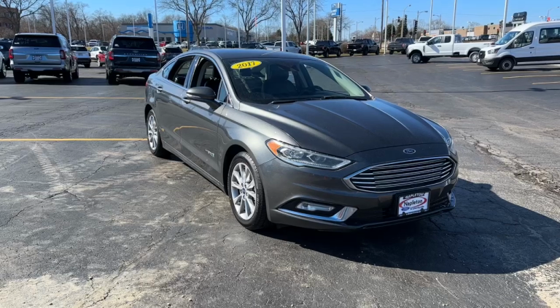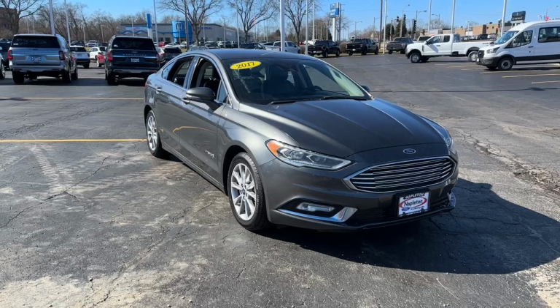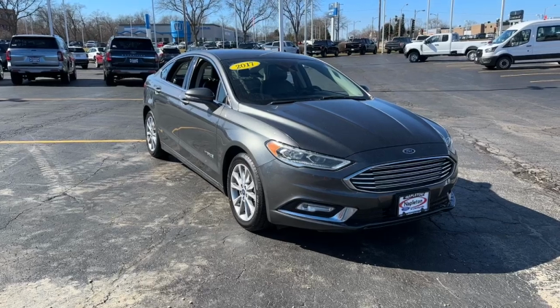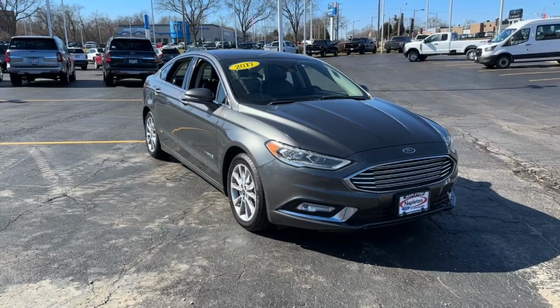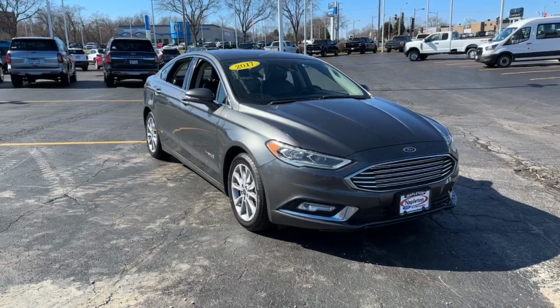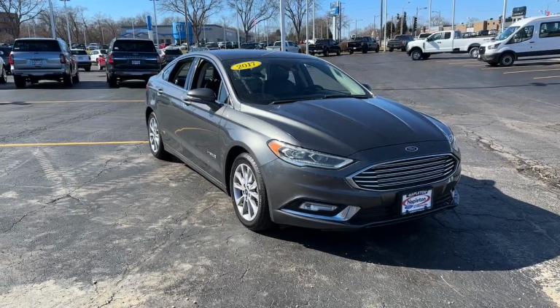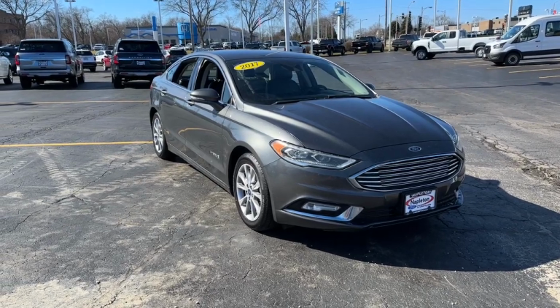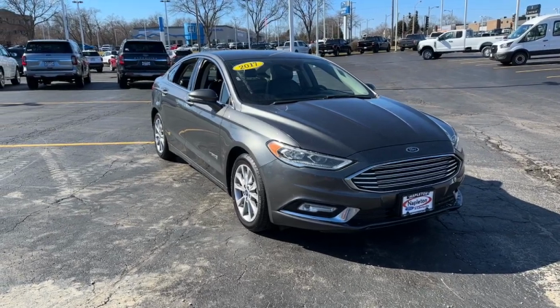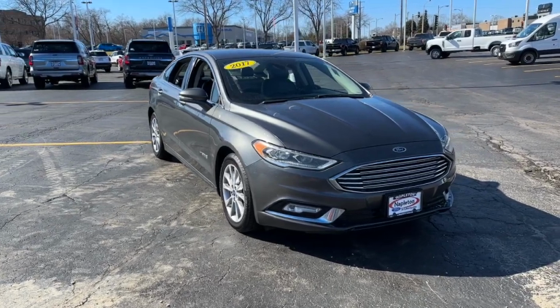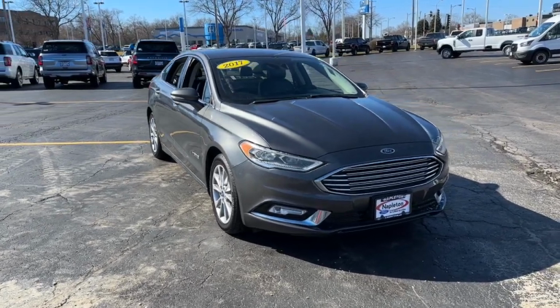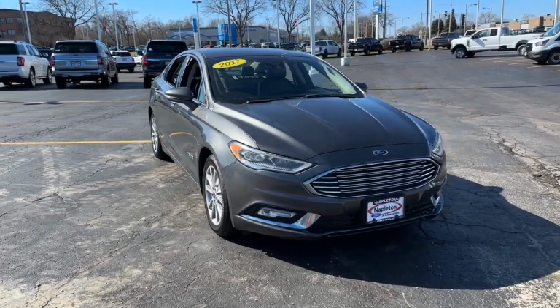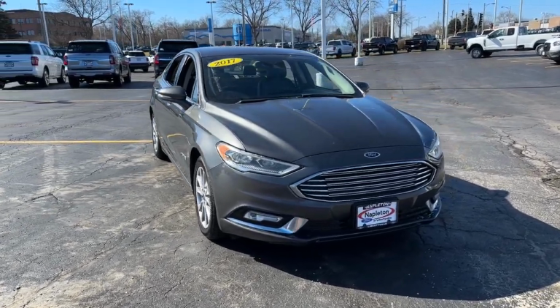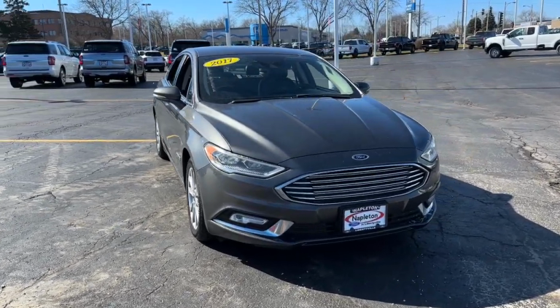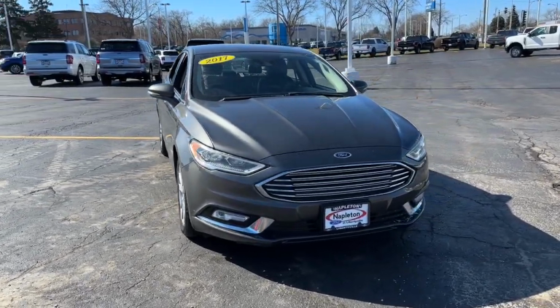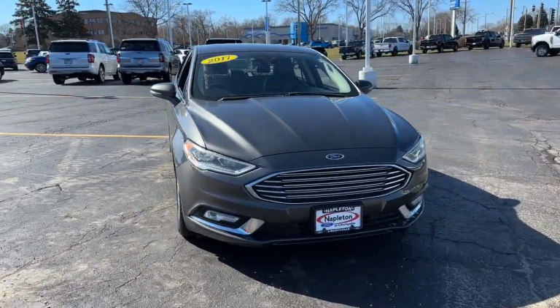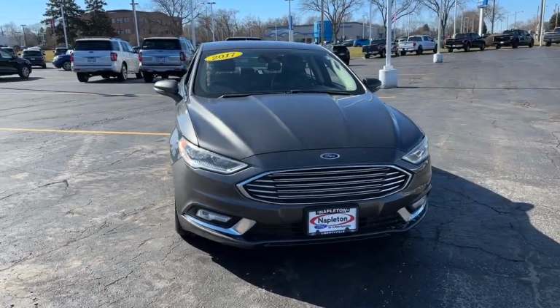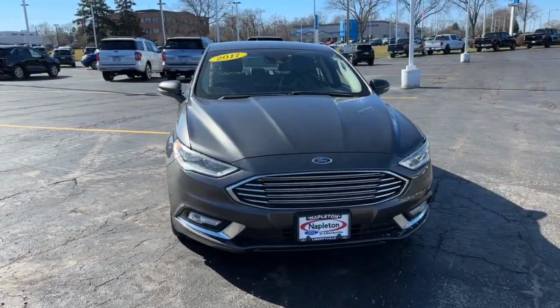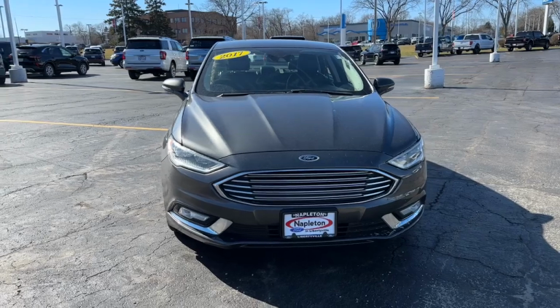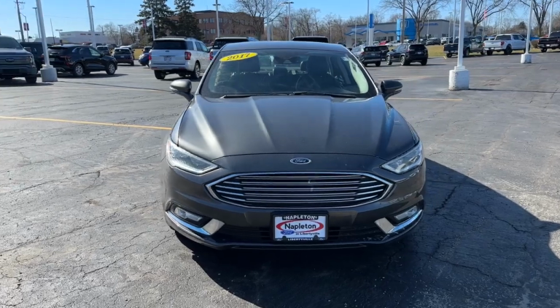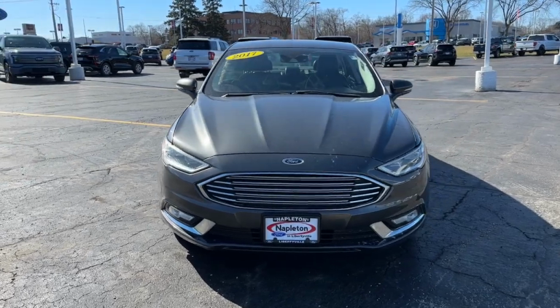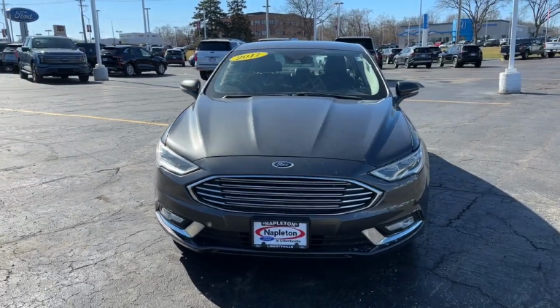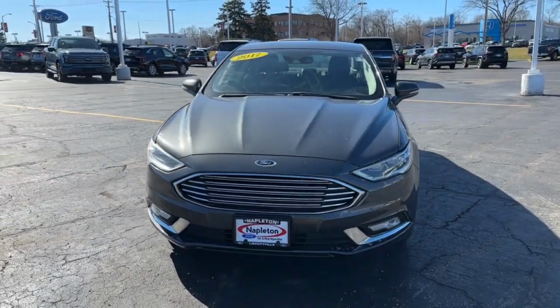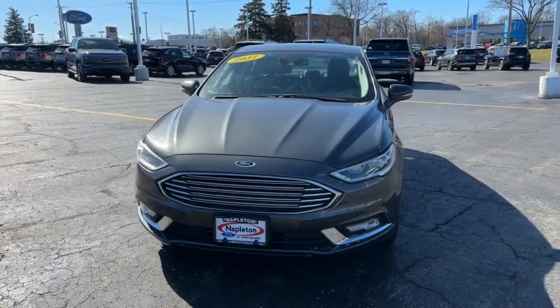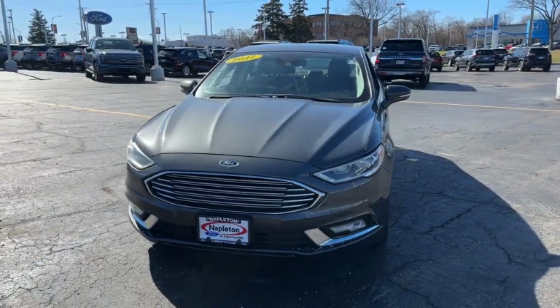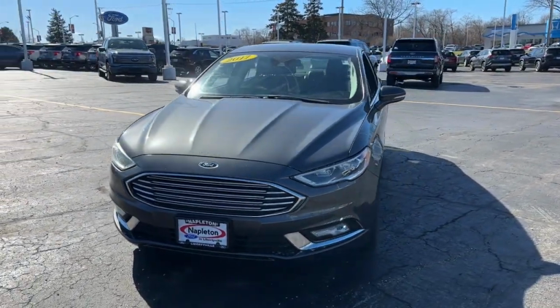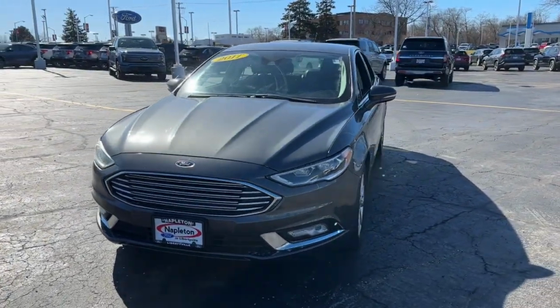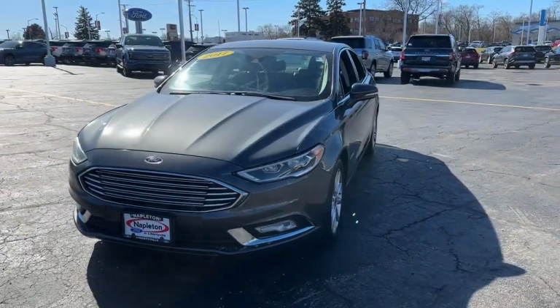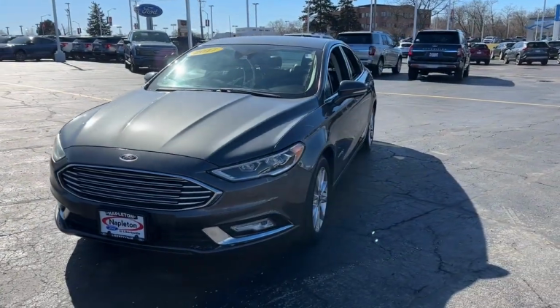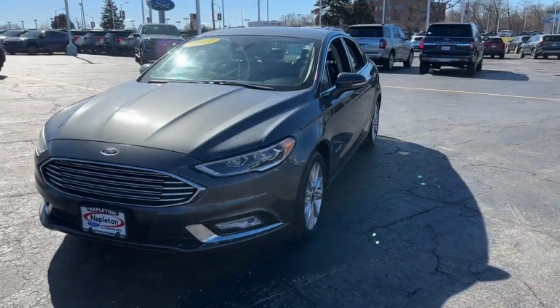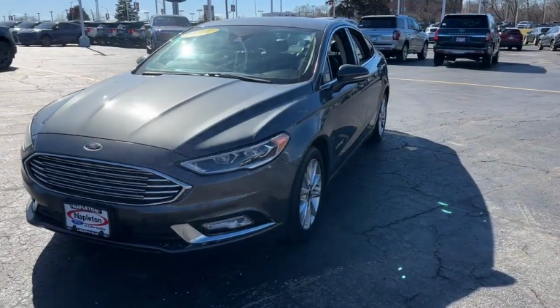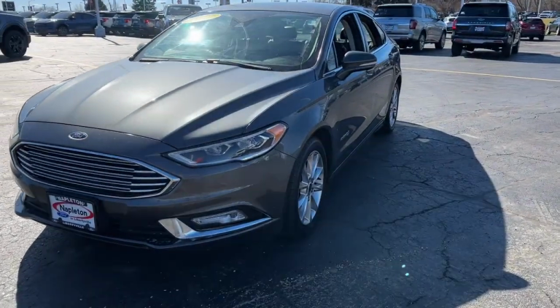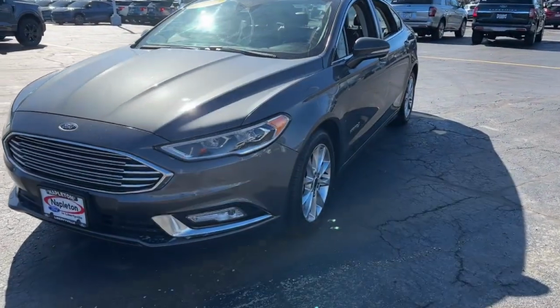Get a feel for the 2017 Ford Fusion. With less than 70,000 miles on the odometer, this vehicle provides excellent value.